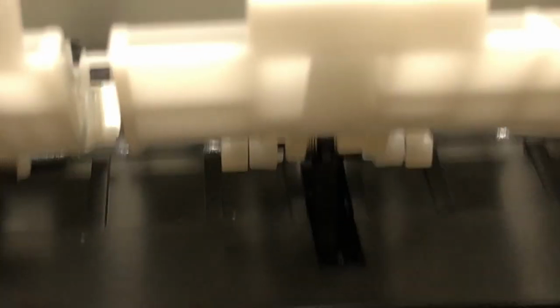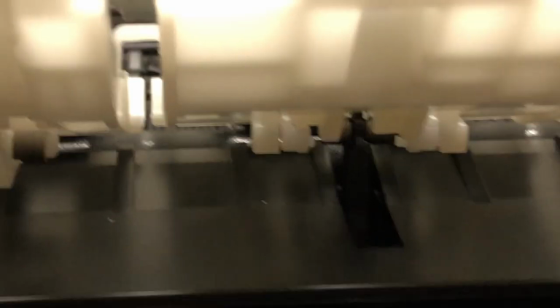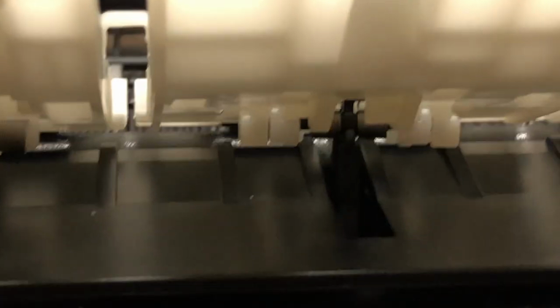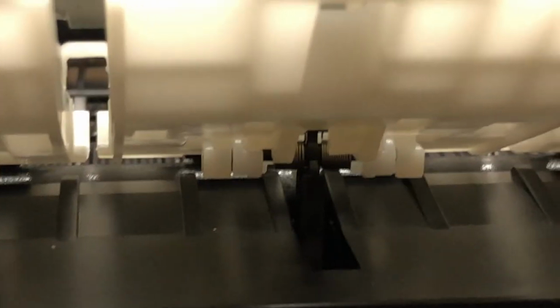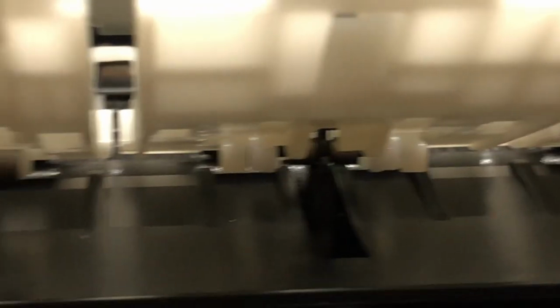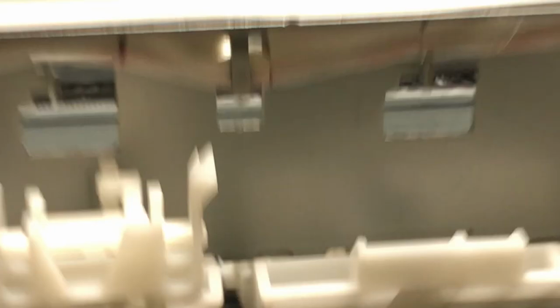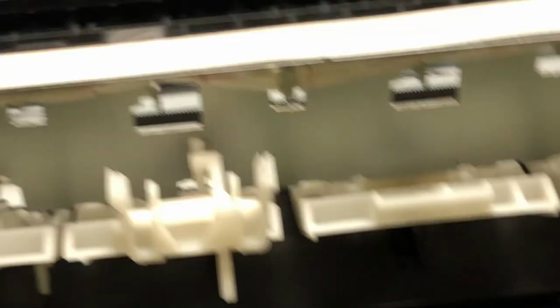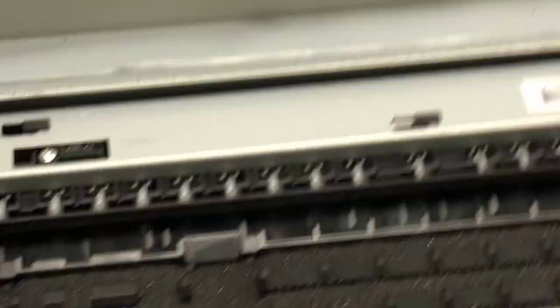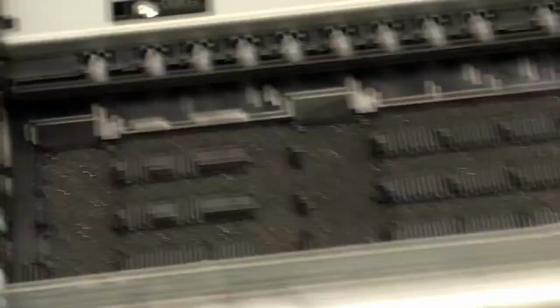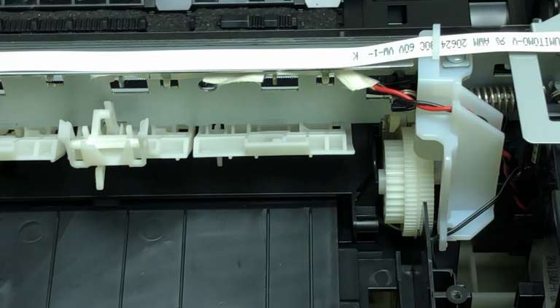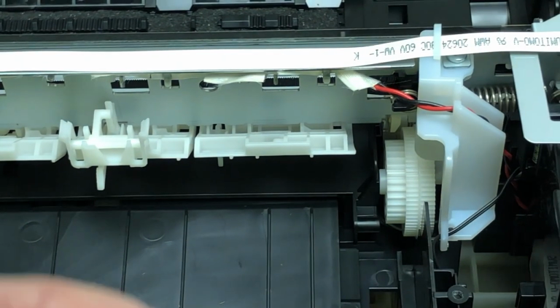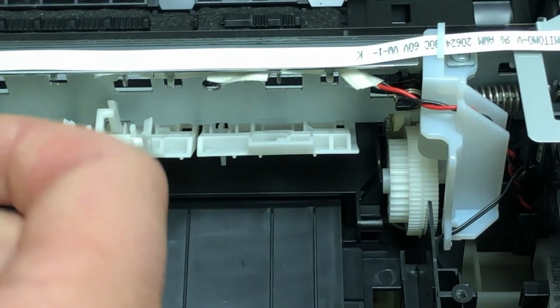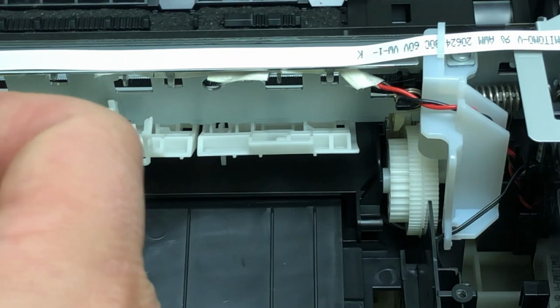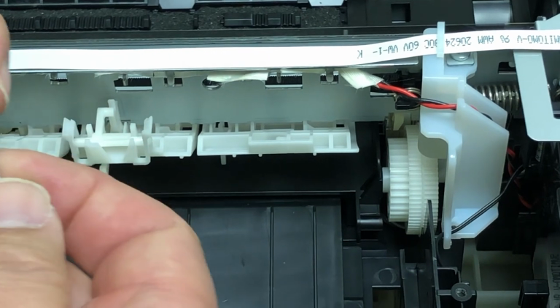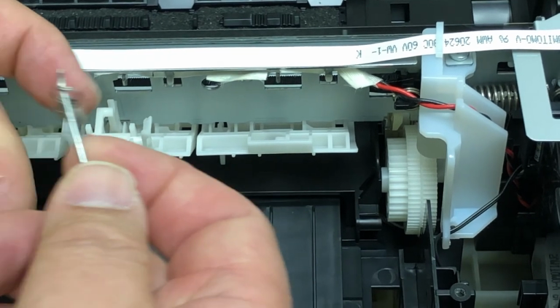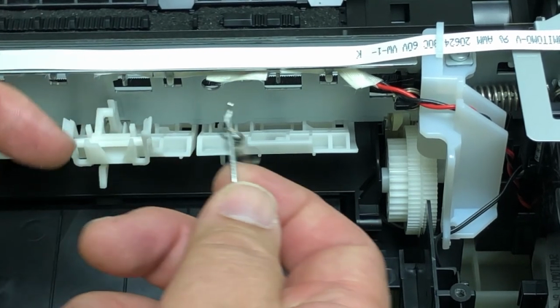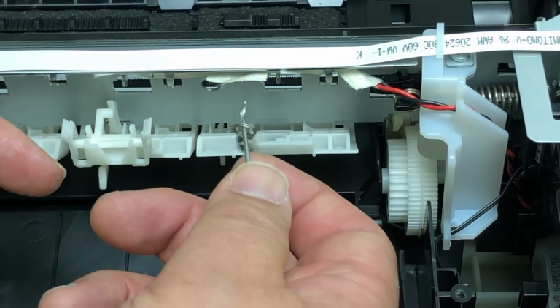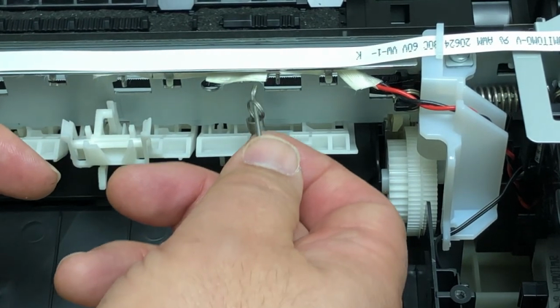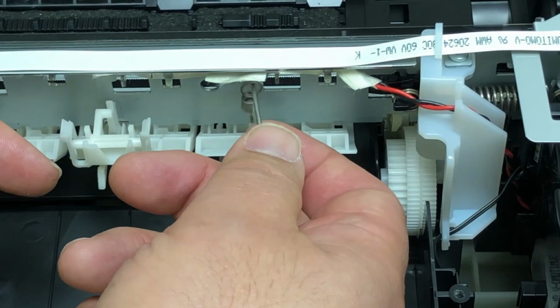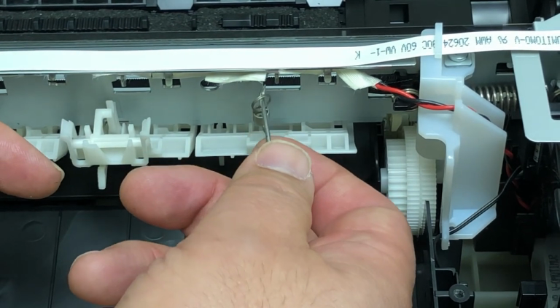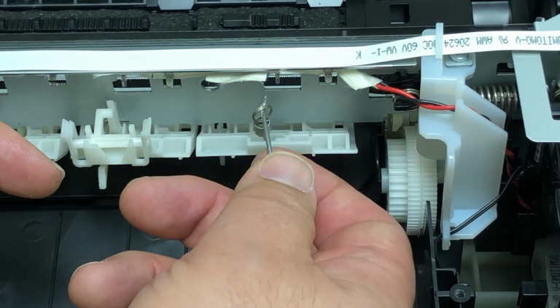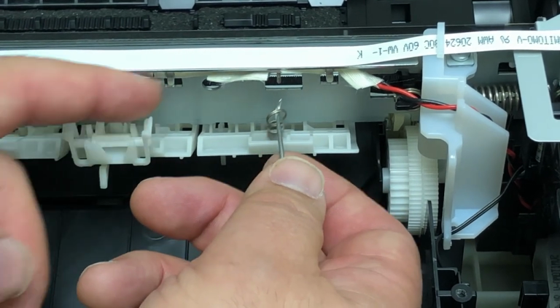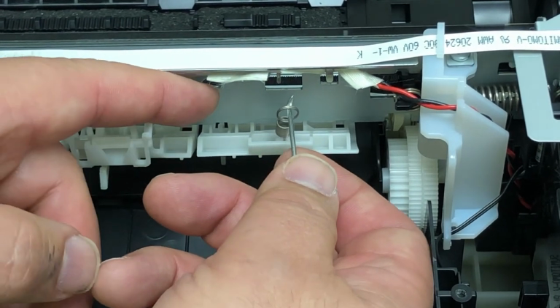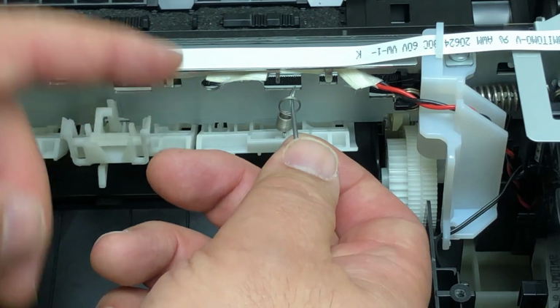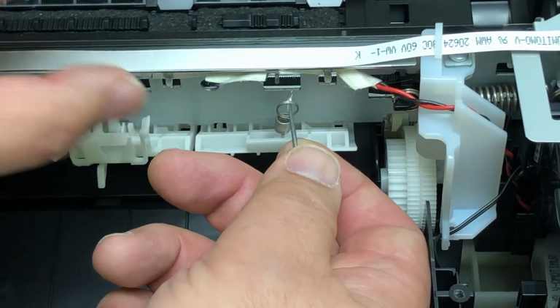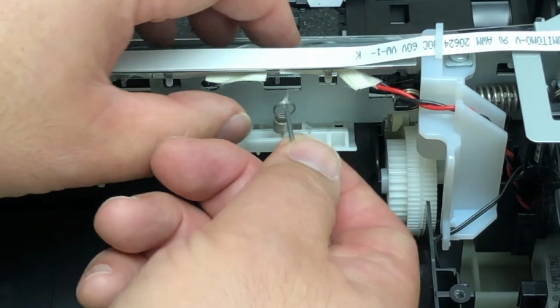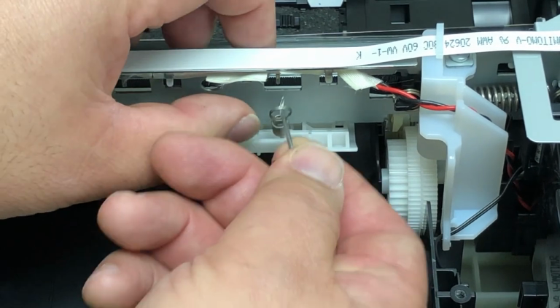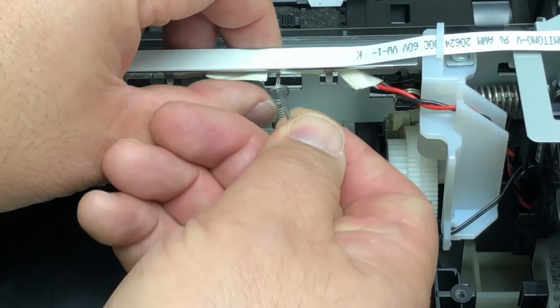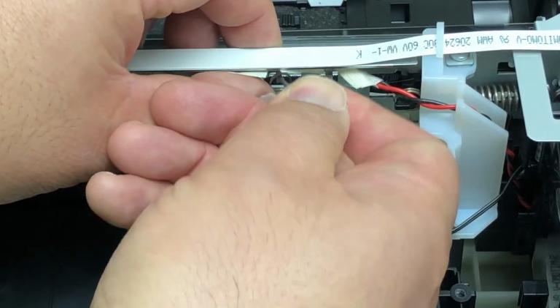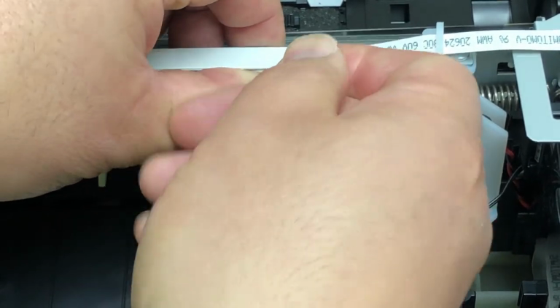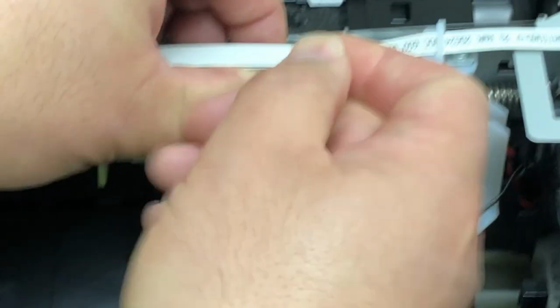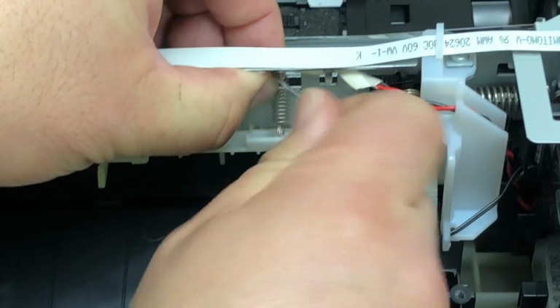Here's that little guy that caused all the trouble. Just use that little hook you made, fish it through the bottom, lift it up, and attach the top.